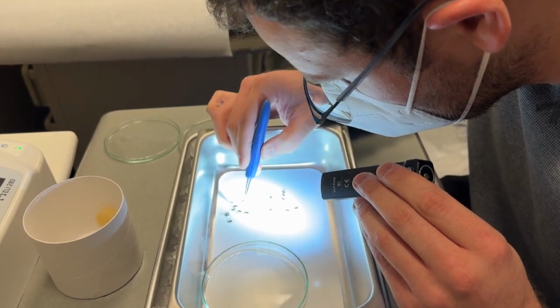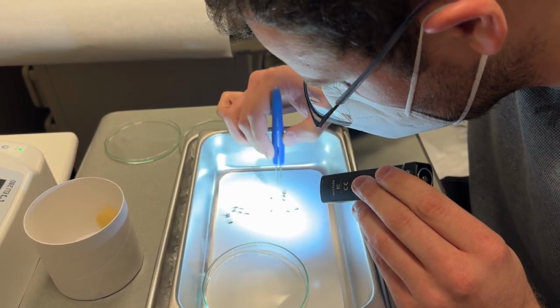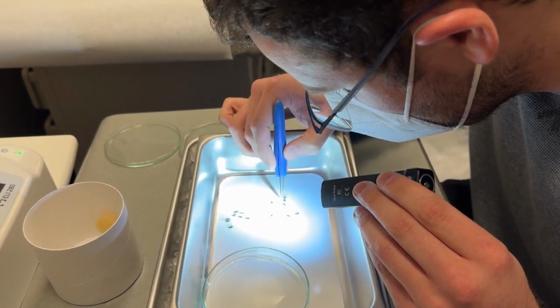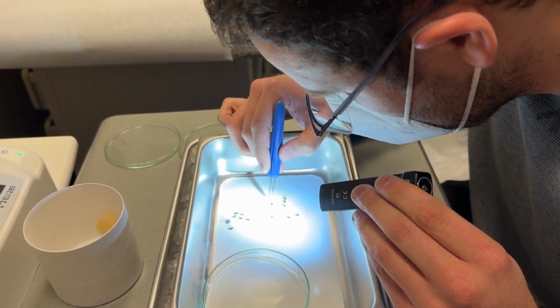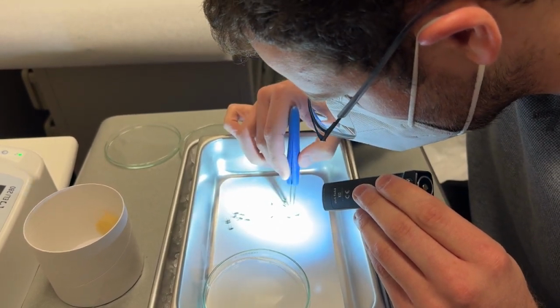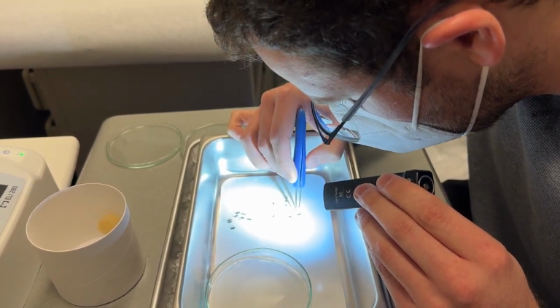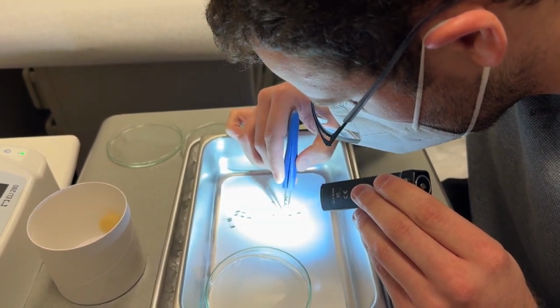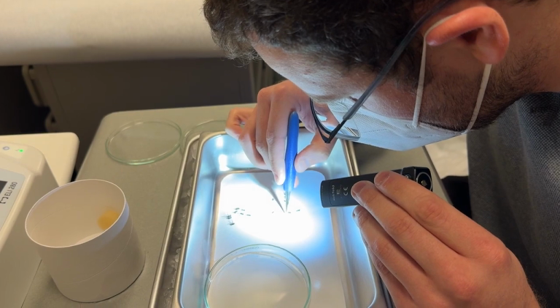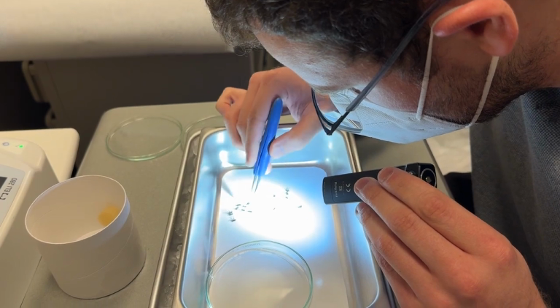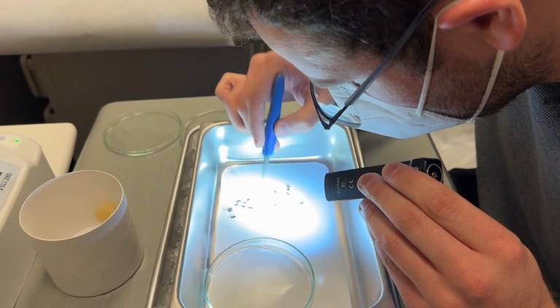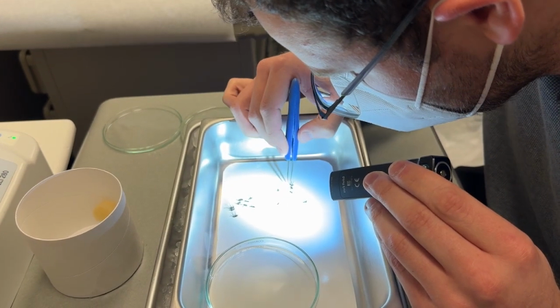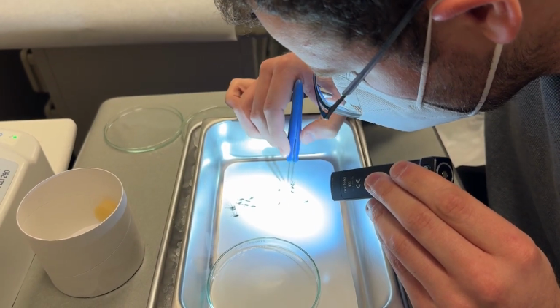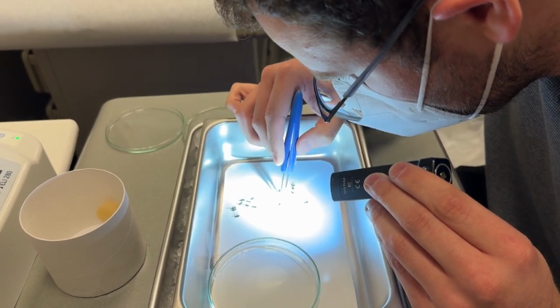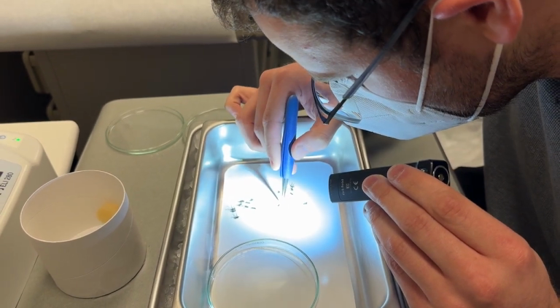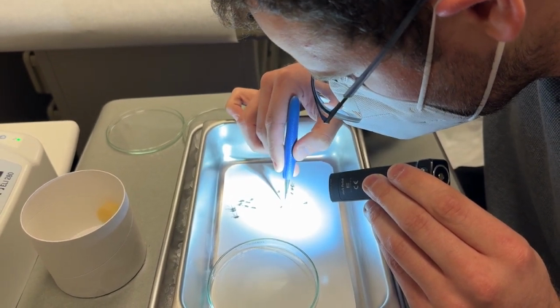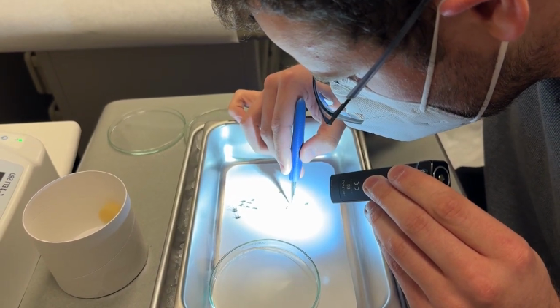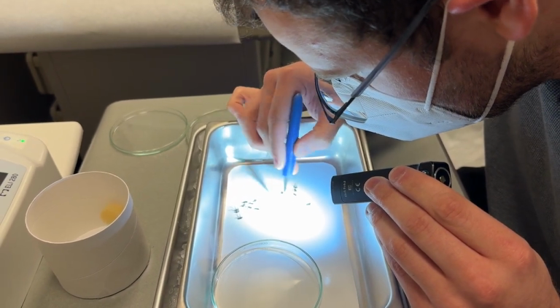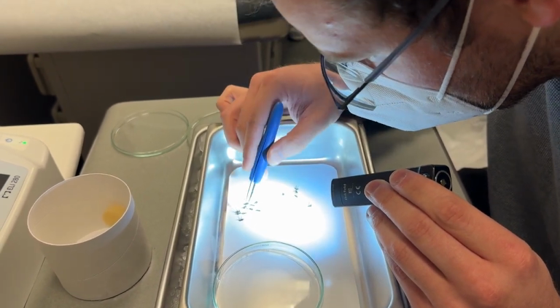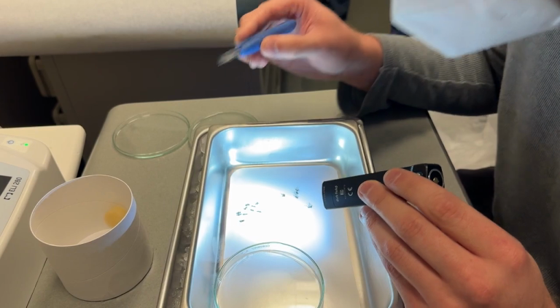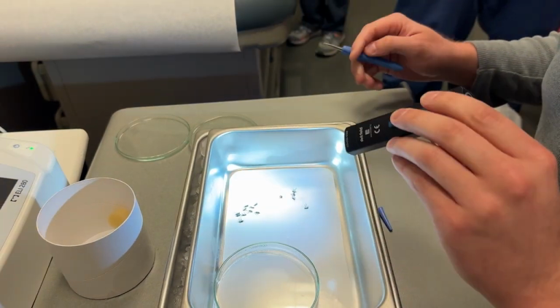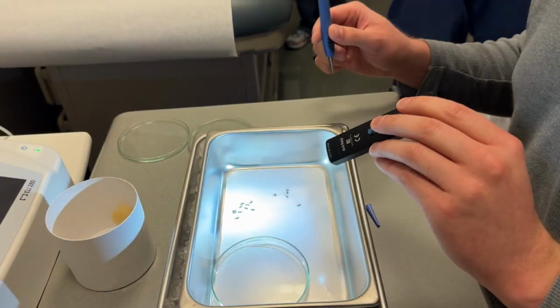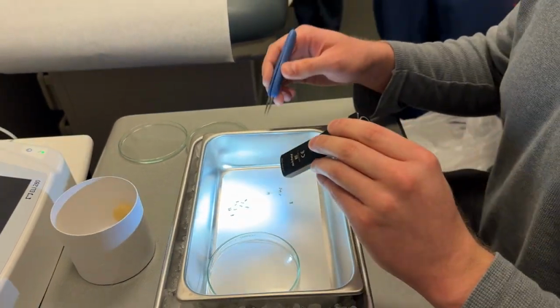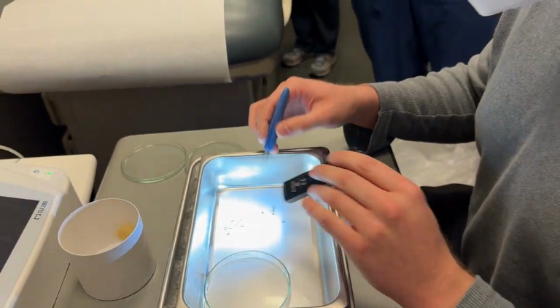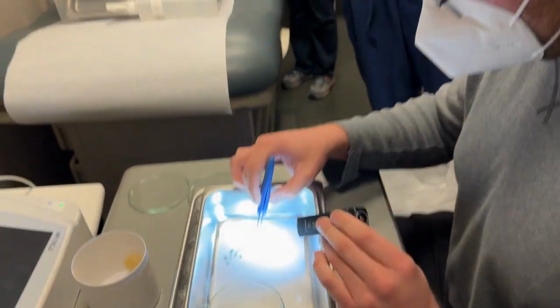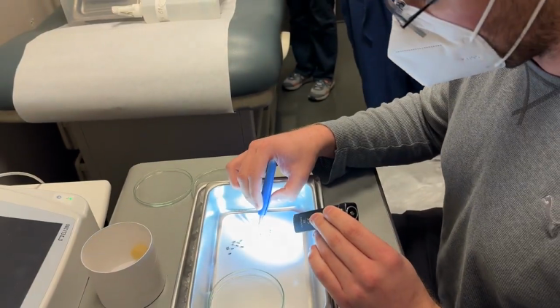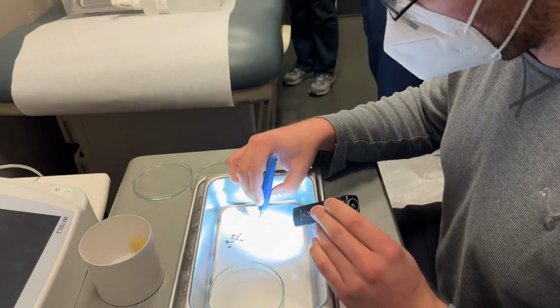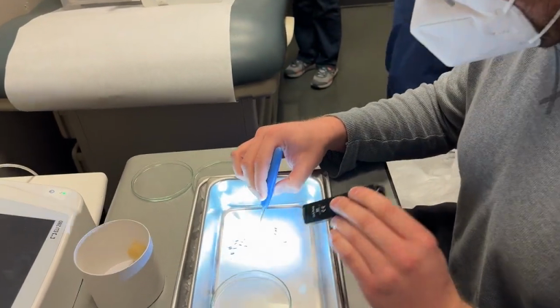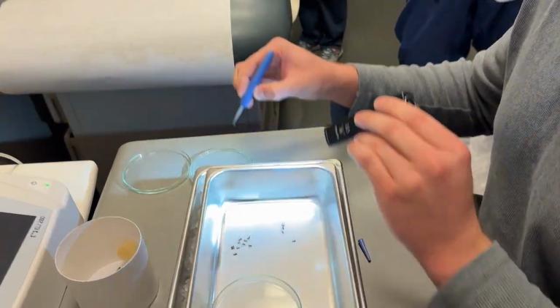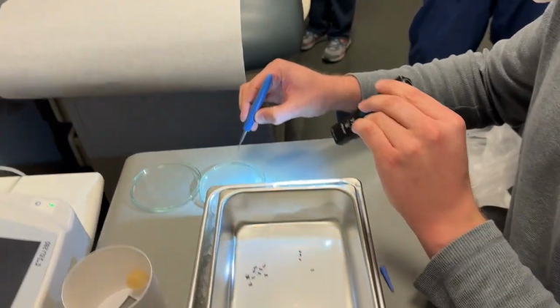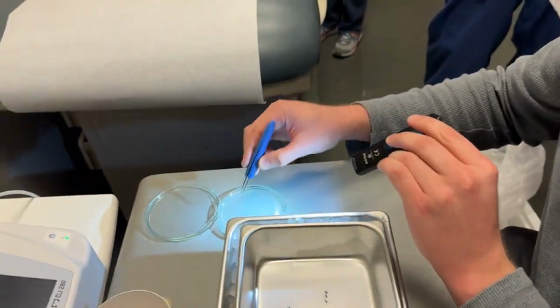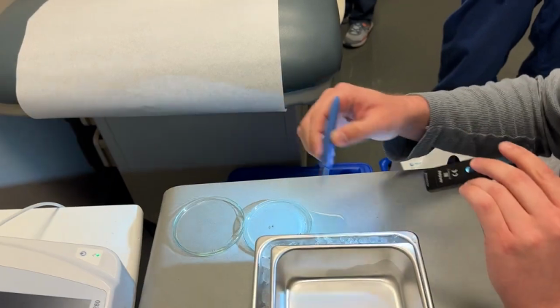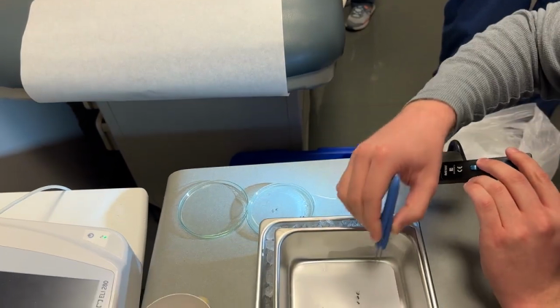Eight, nine — that's 10 mosquitoes. The ones who are unfed are going to go into a cup containing 70% ethanol.